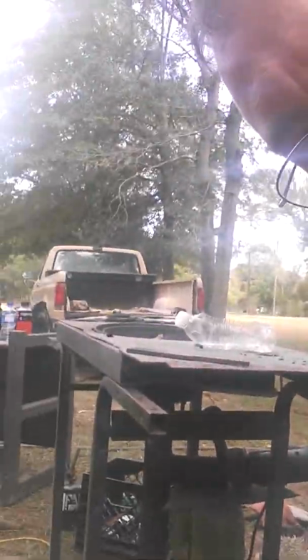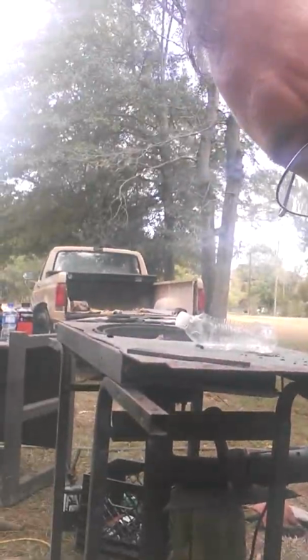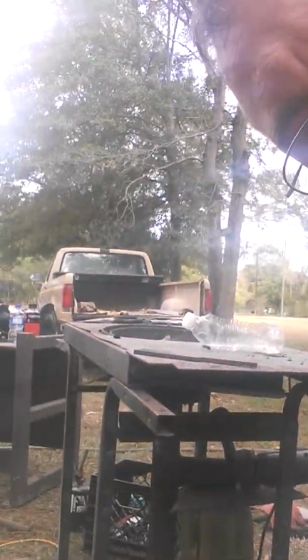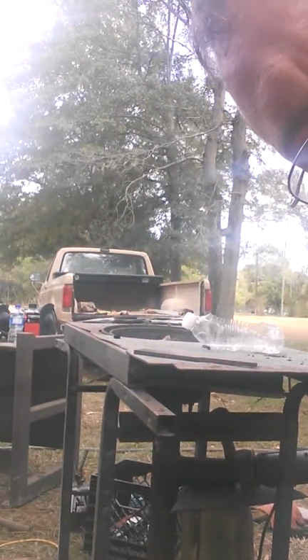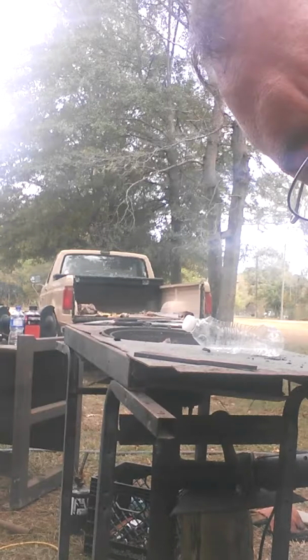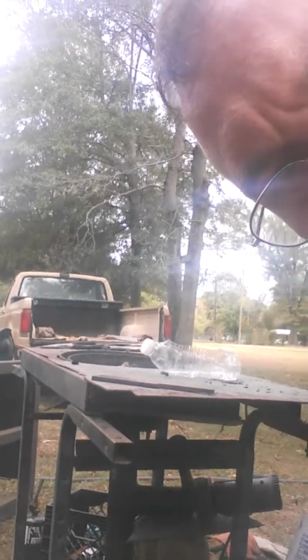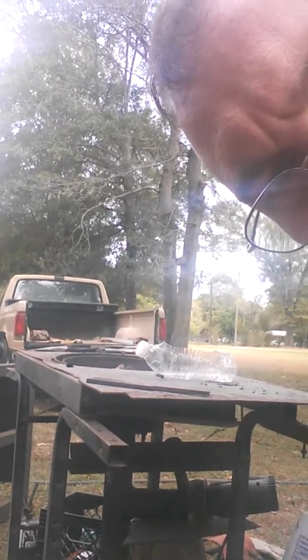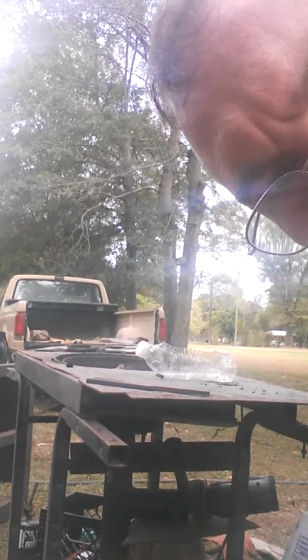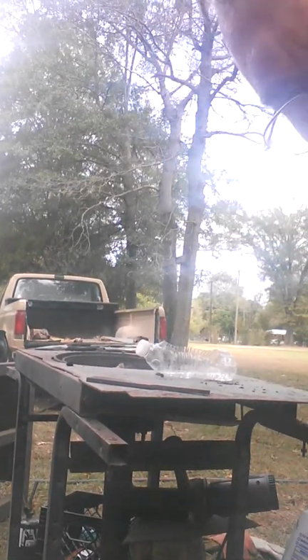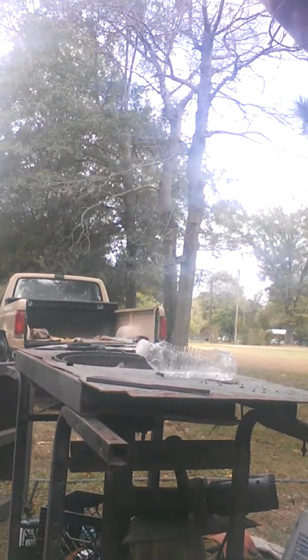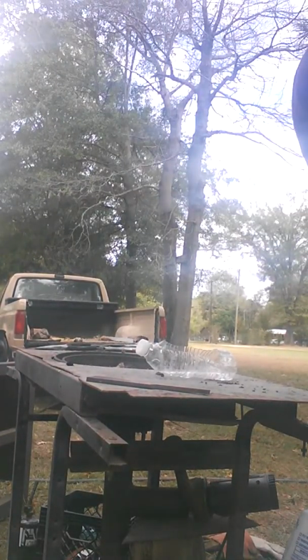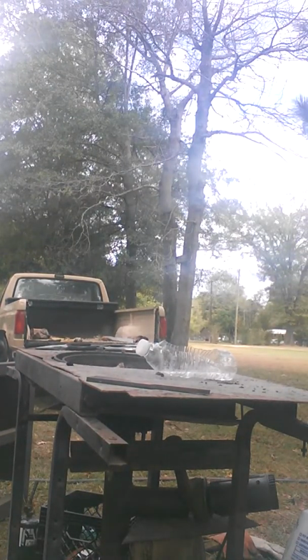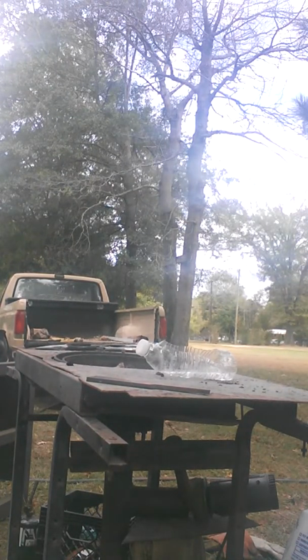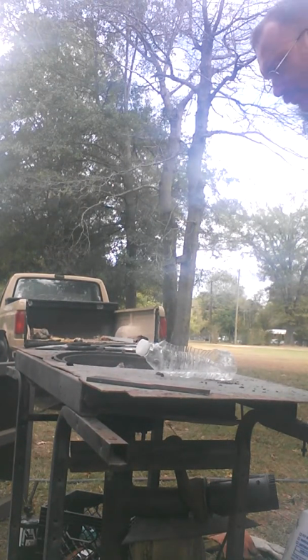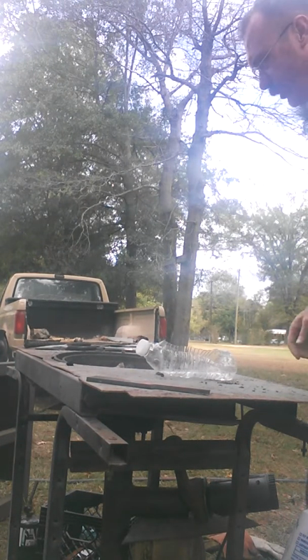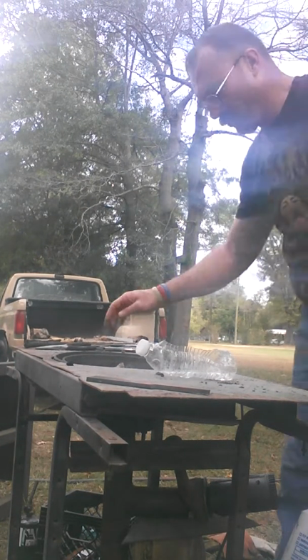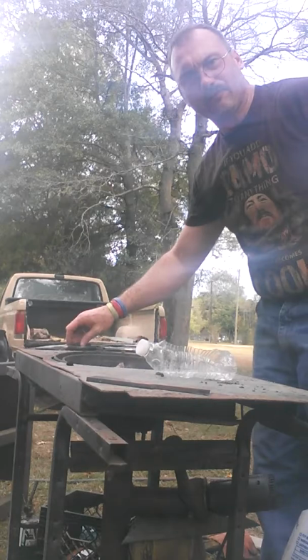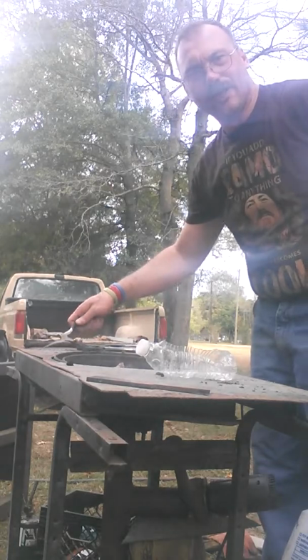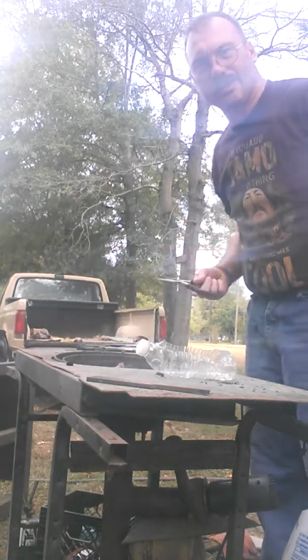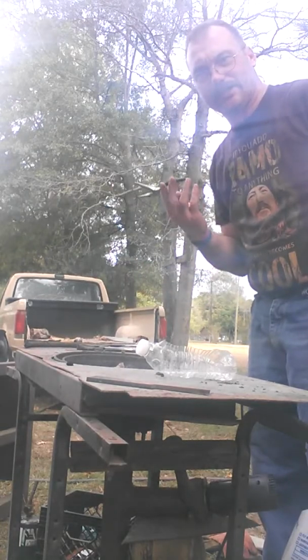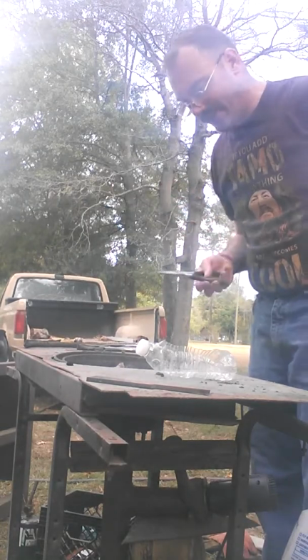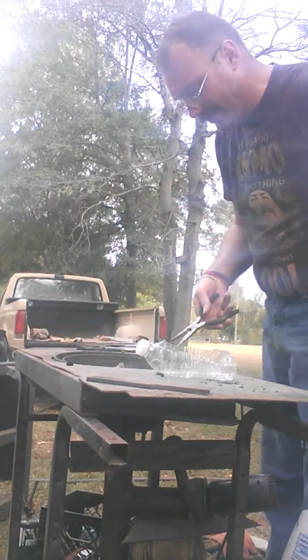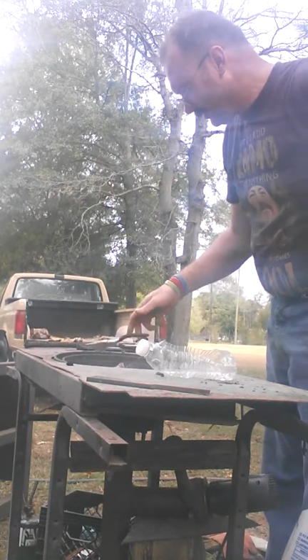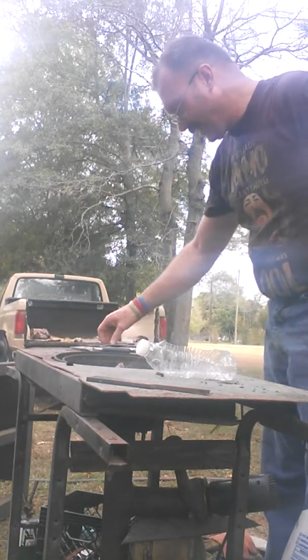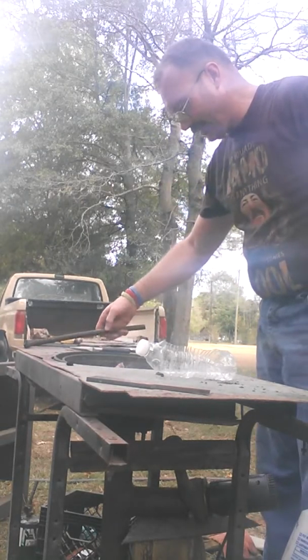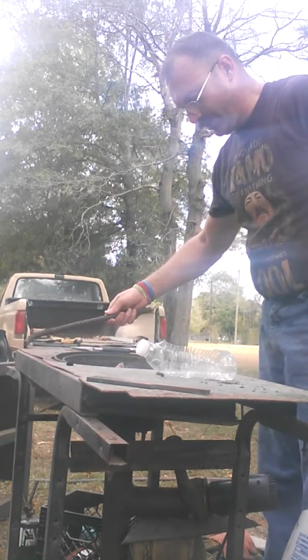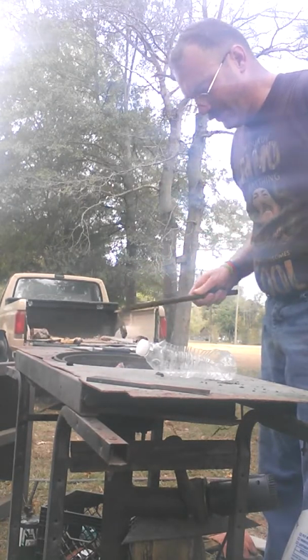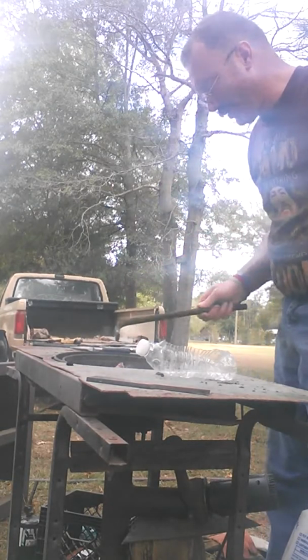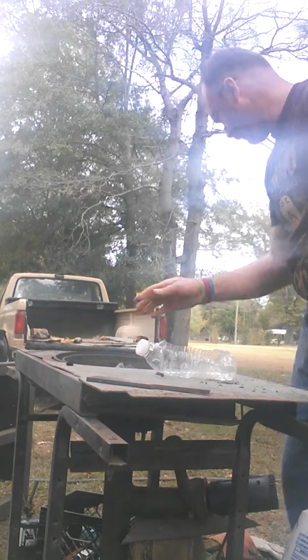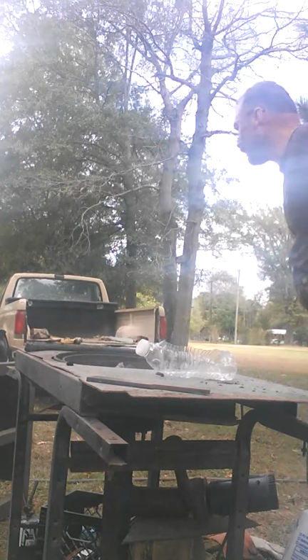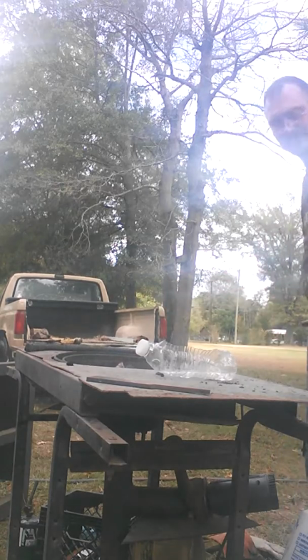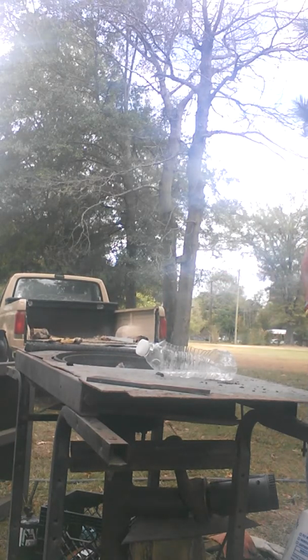I'm about to try to set the product I've been working on for a few days. I haven't done a blacksmith thing yet, so I figured I'd go on and do one. Hang on, let me find my gloves.